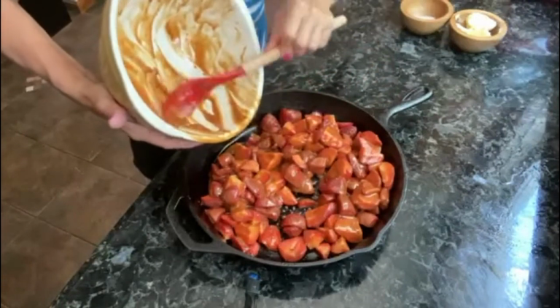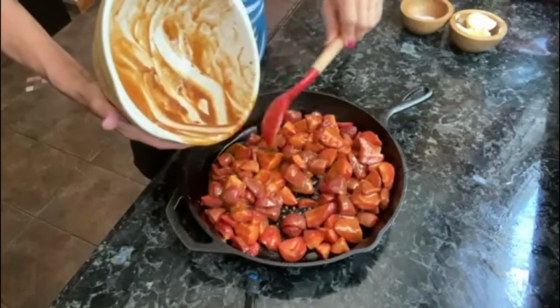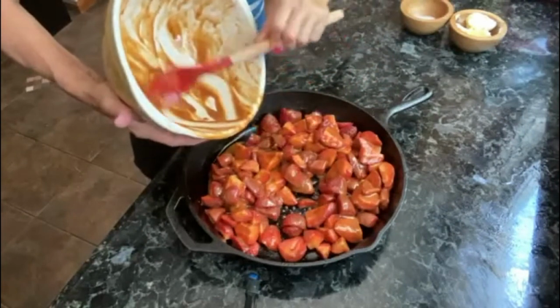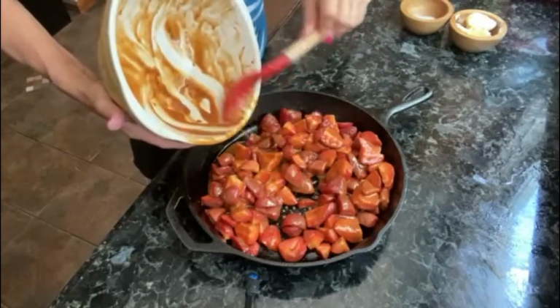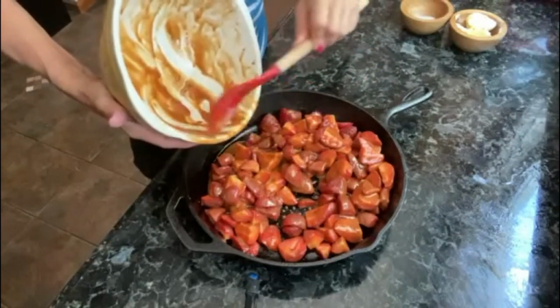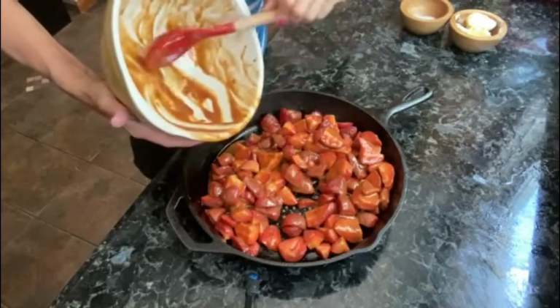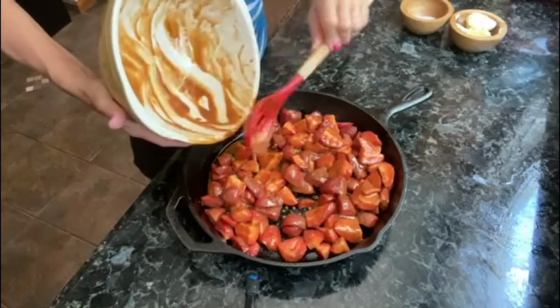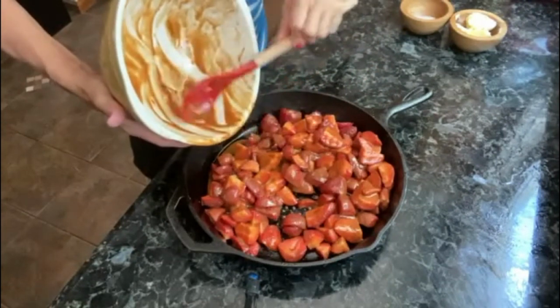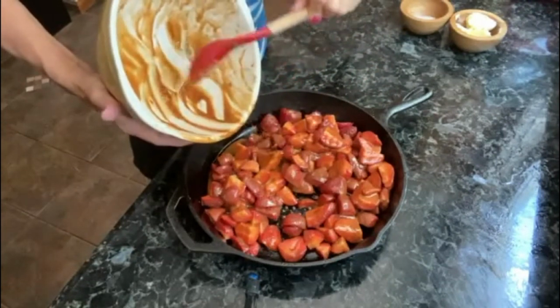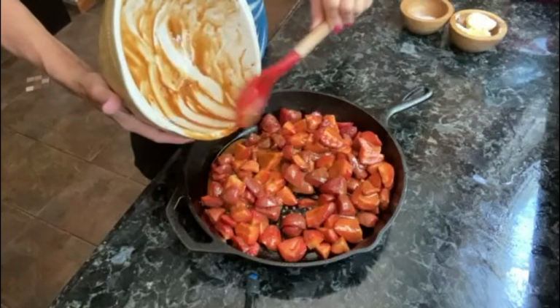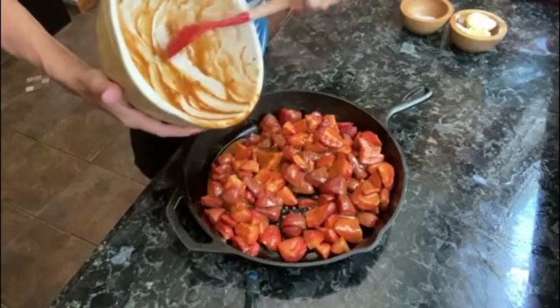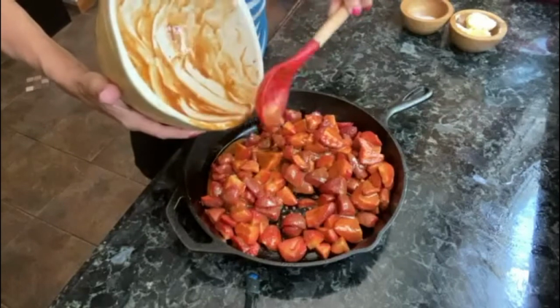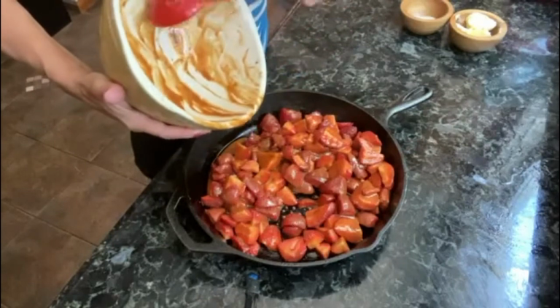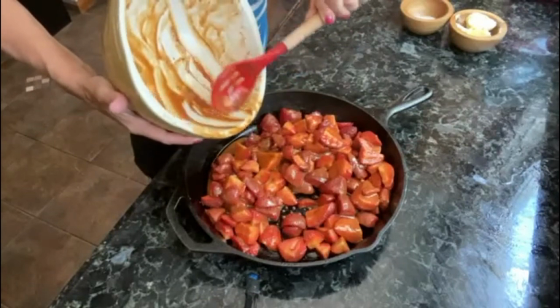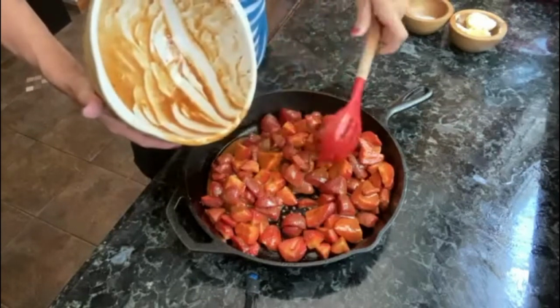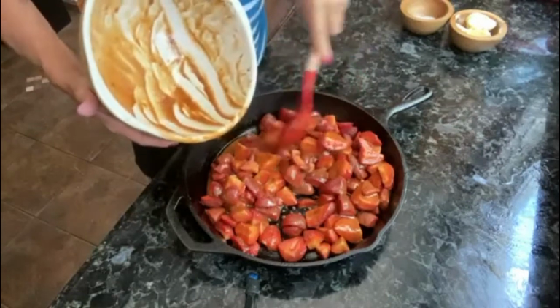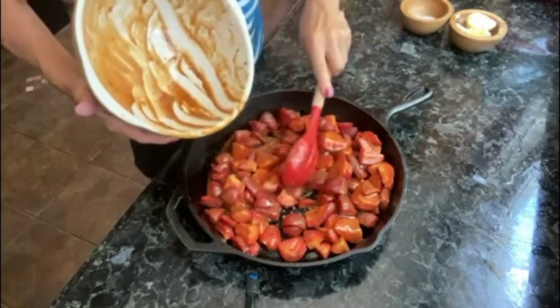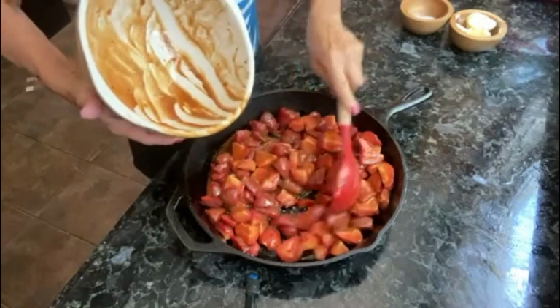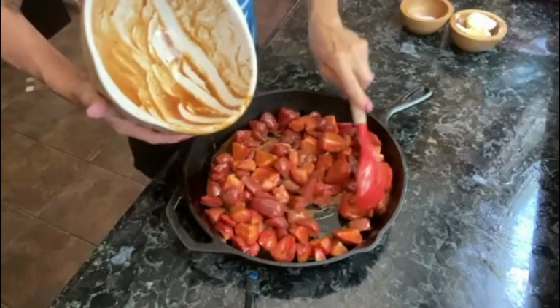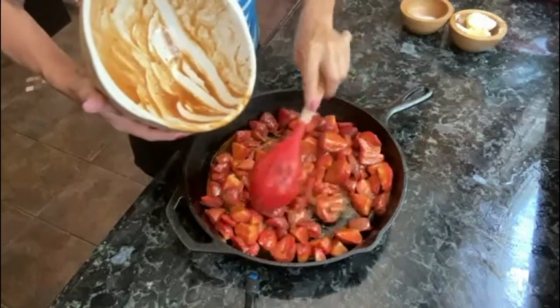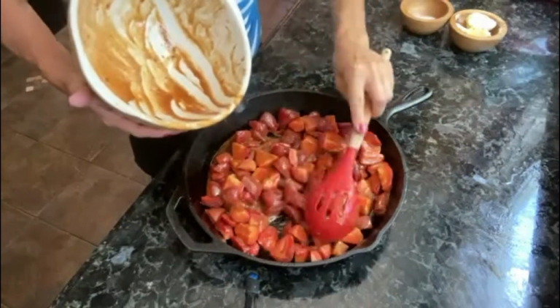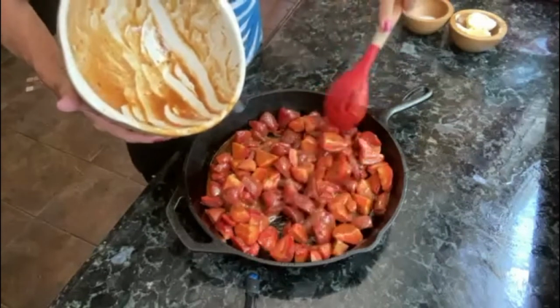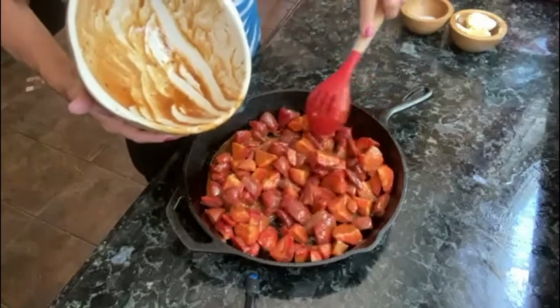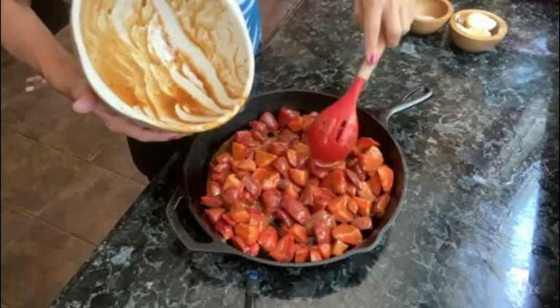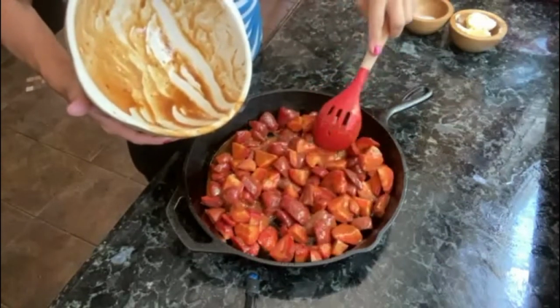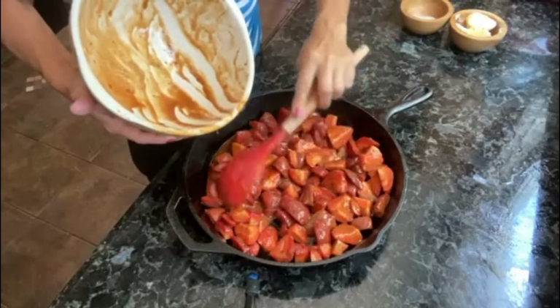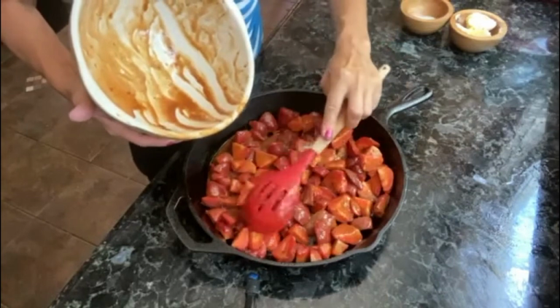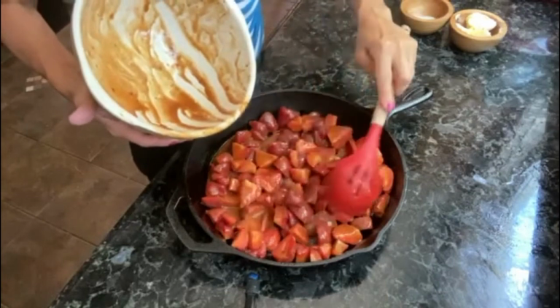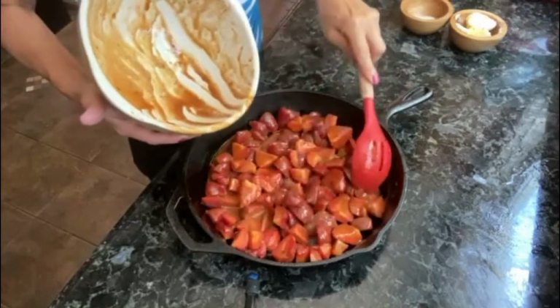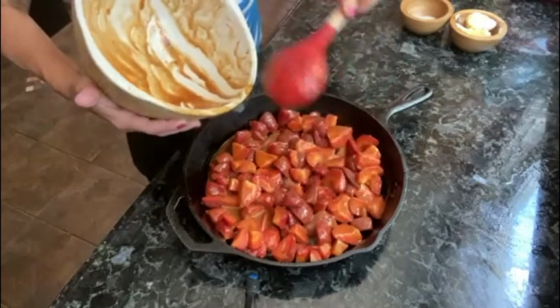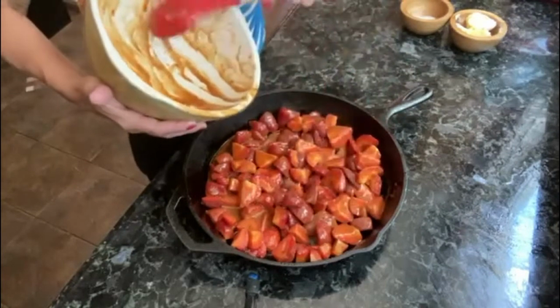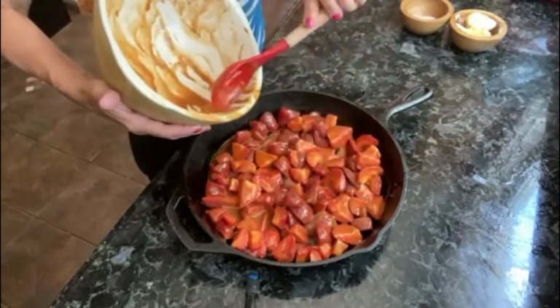The recipe link is going to be in the description box below, so you can go over to my blog, print it out, and save it for later to make this recipe either today or later on.